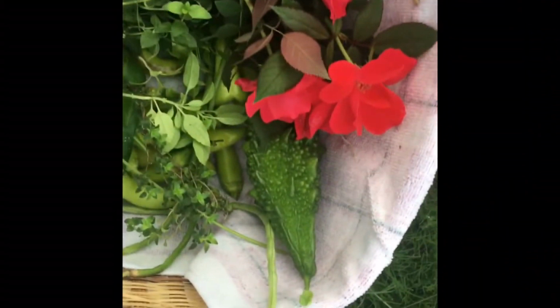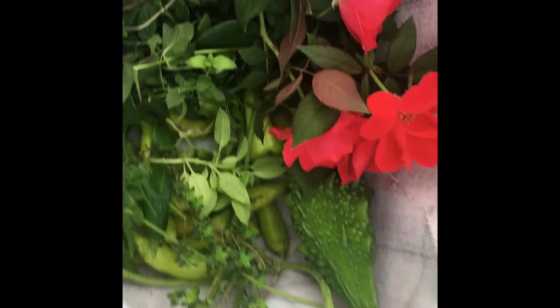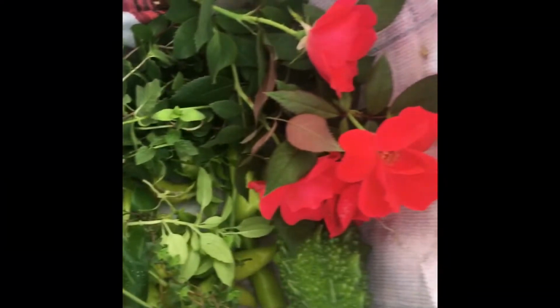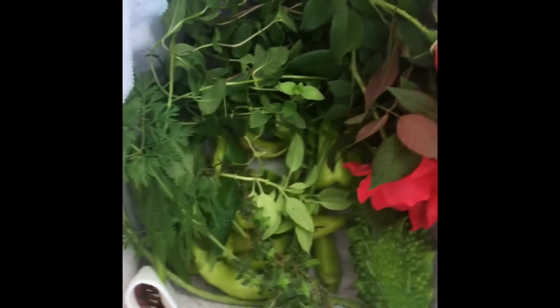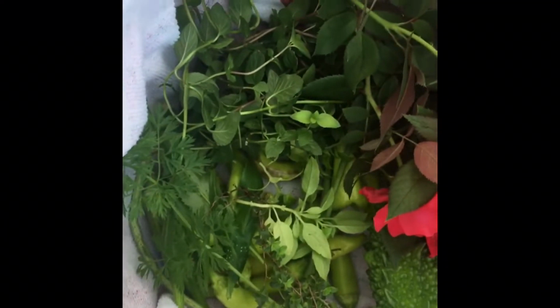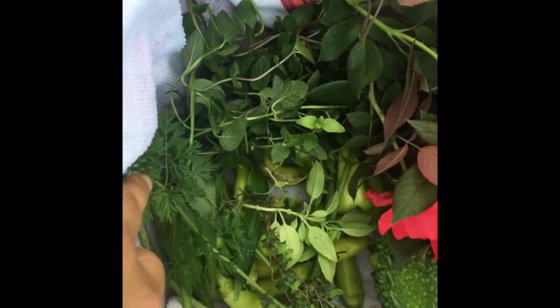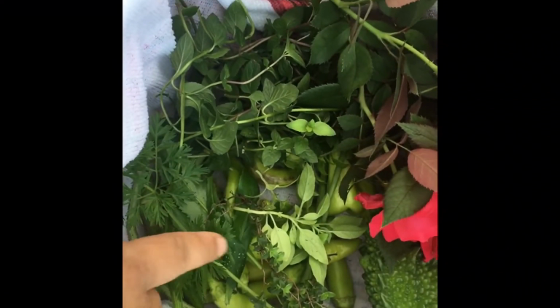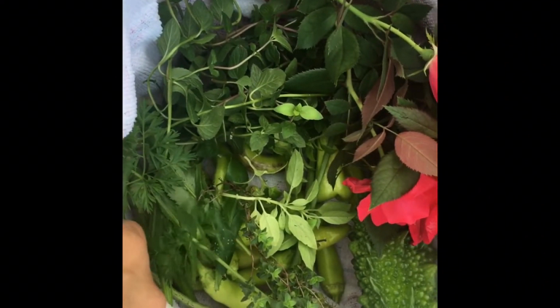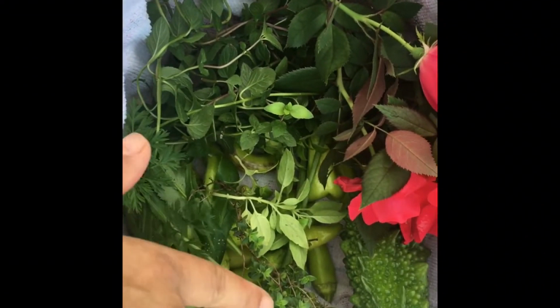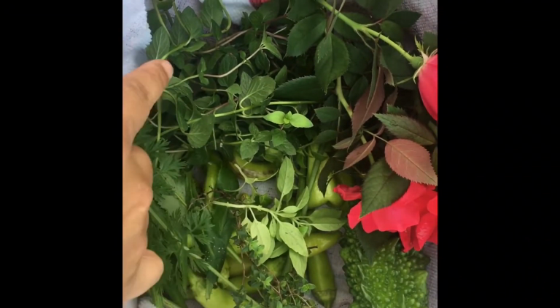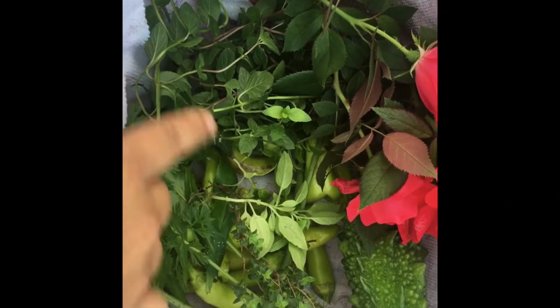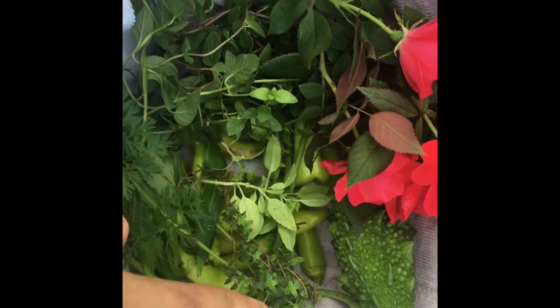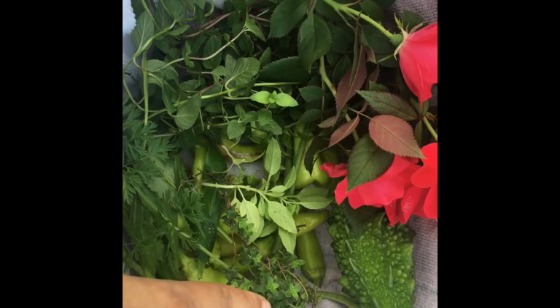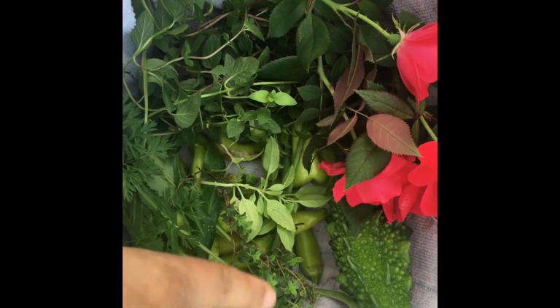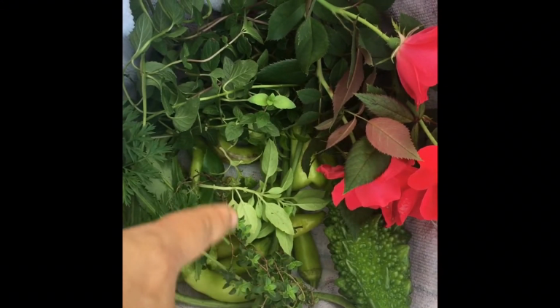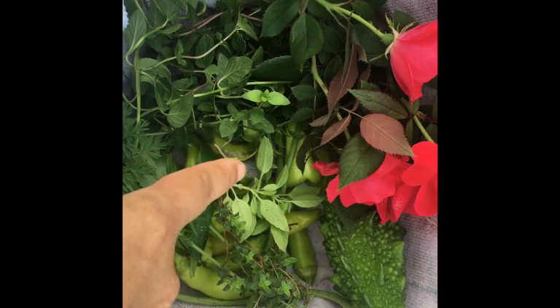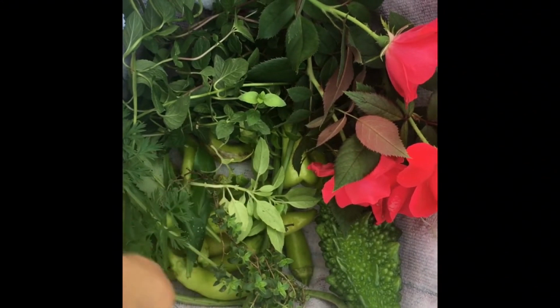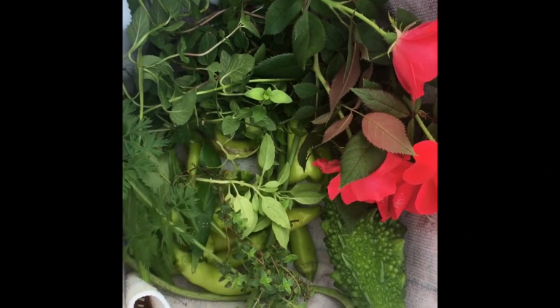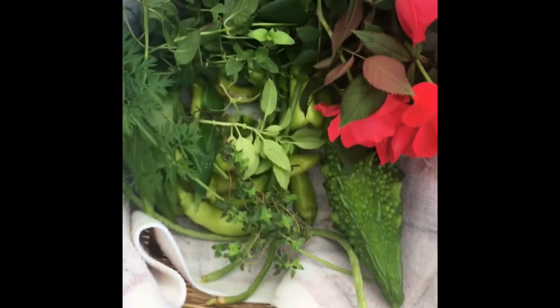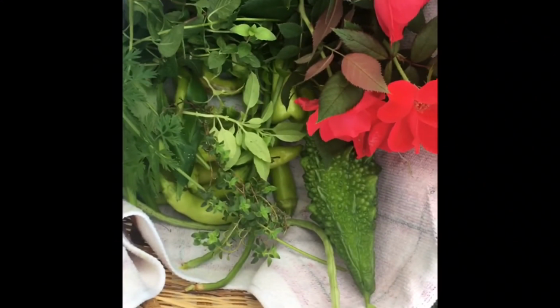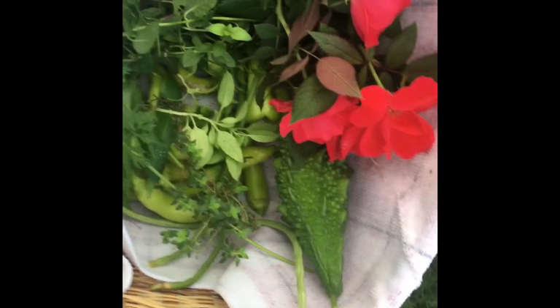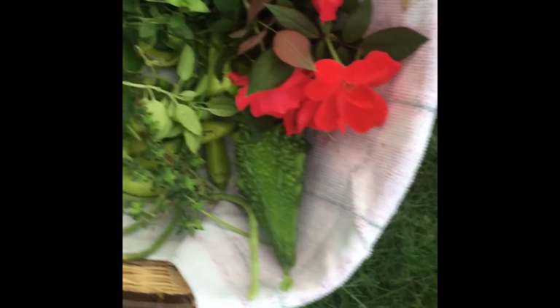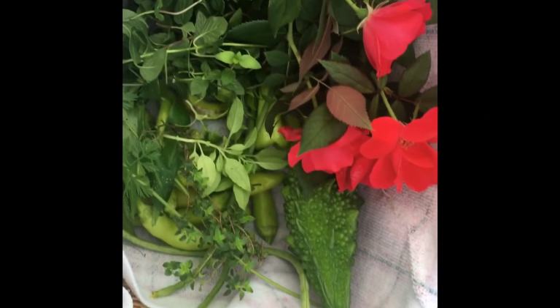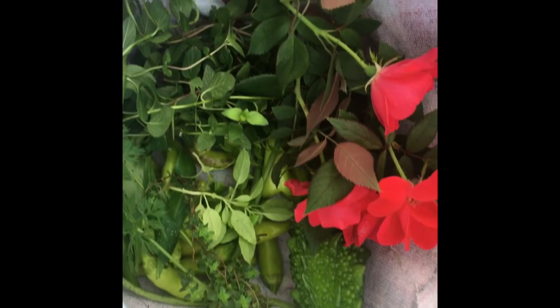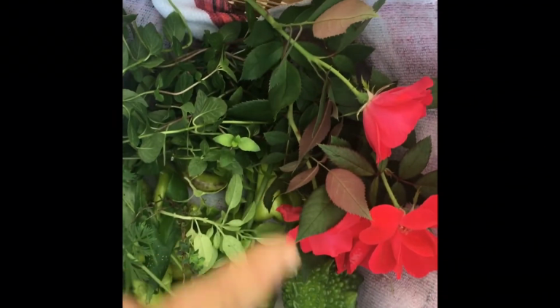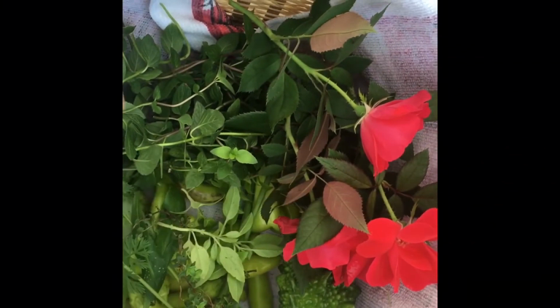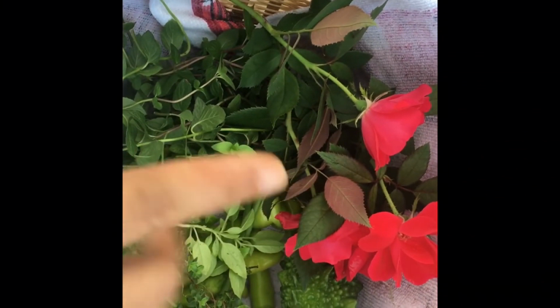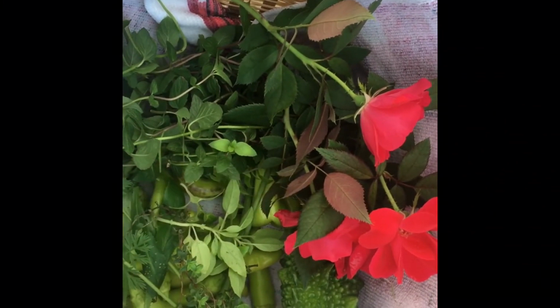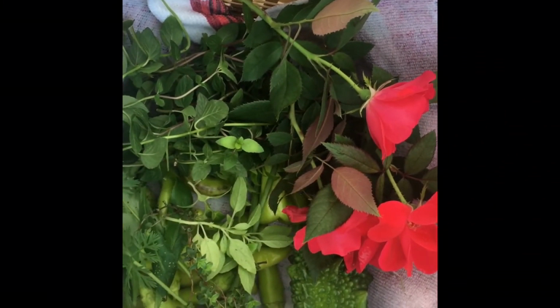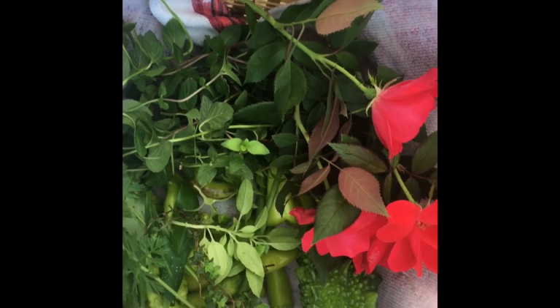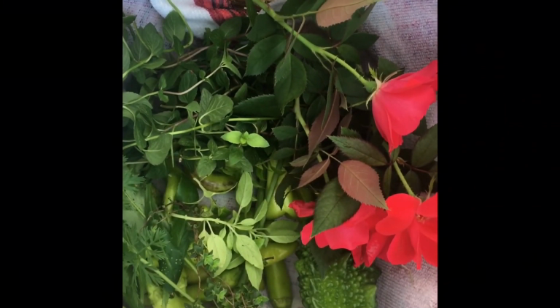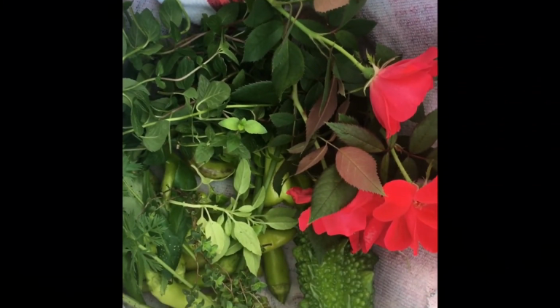So today, this is today's basket — that's some parsley, some mint, some thyme, that's Loran thyme, basil, lots of peppers, some okra, some bitter melon, and some flowers to pretty up the table.